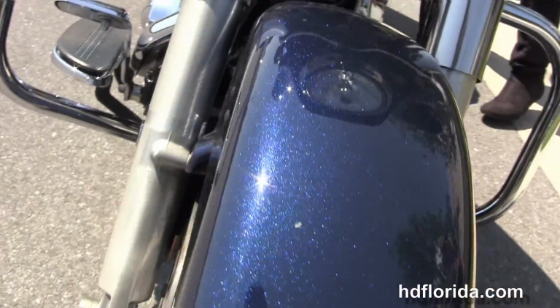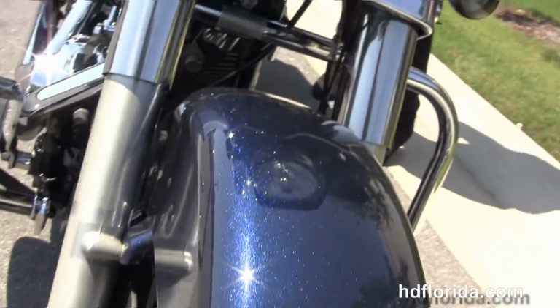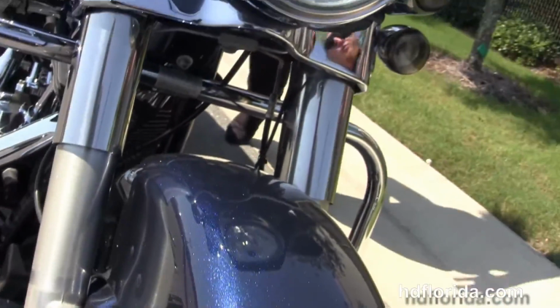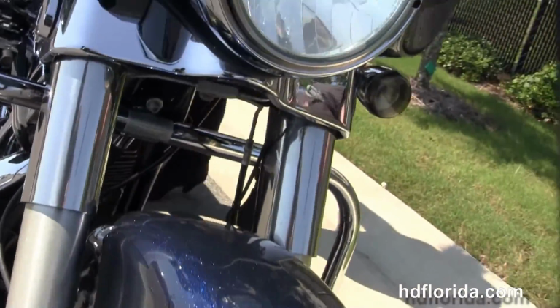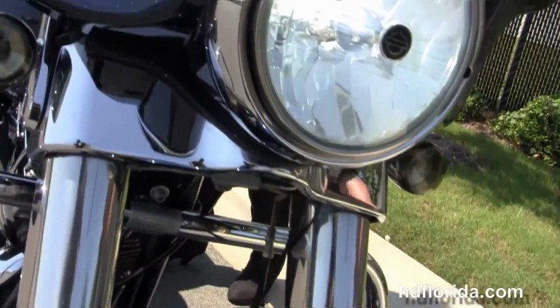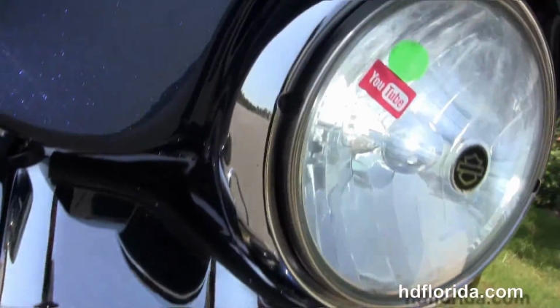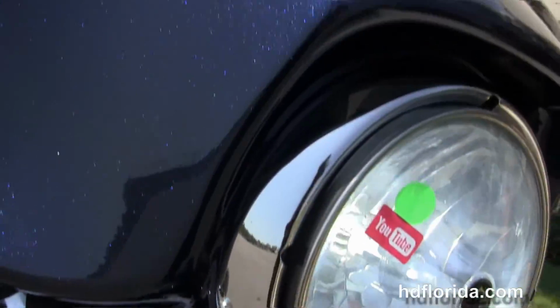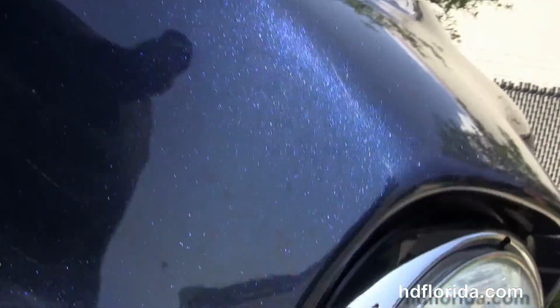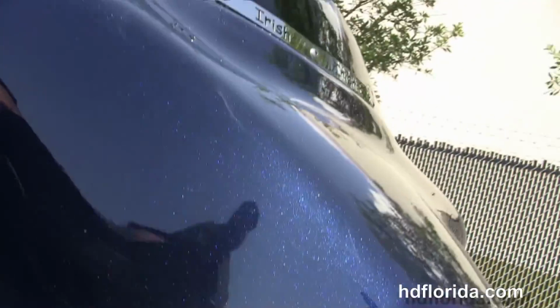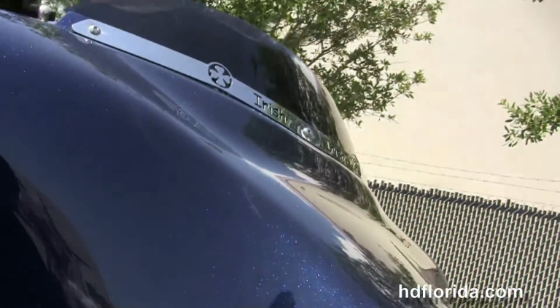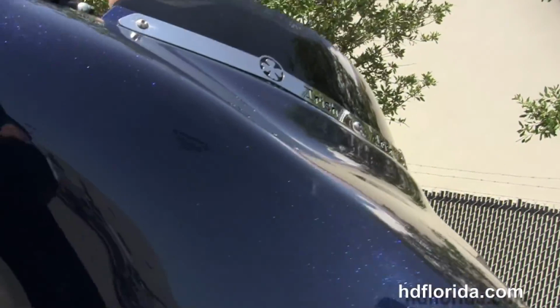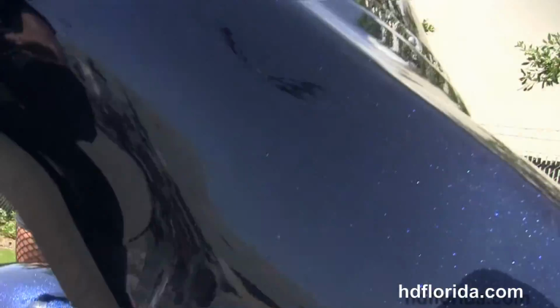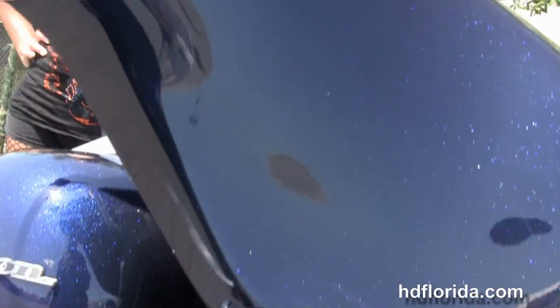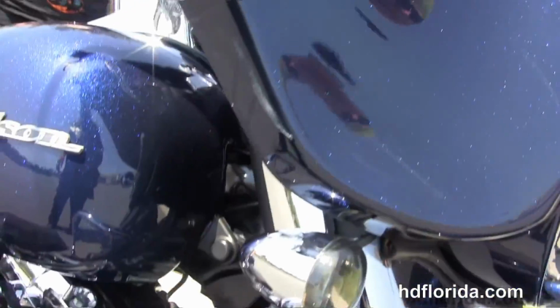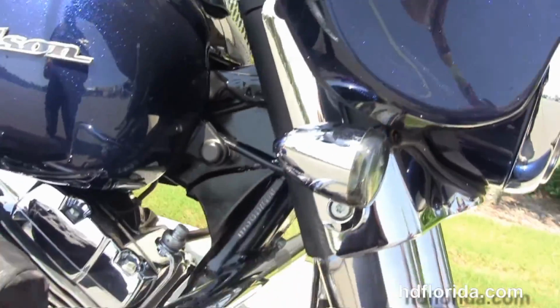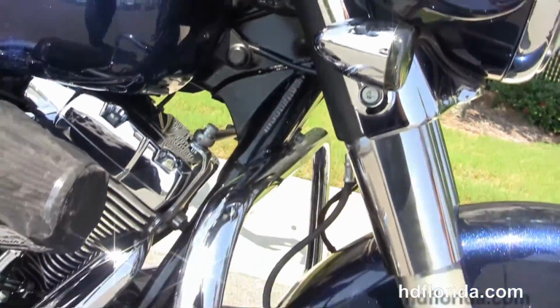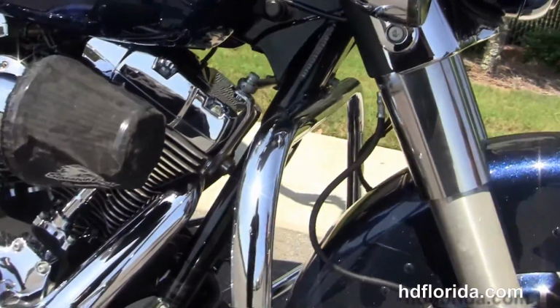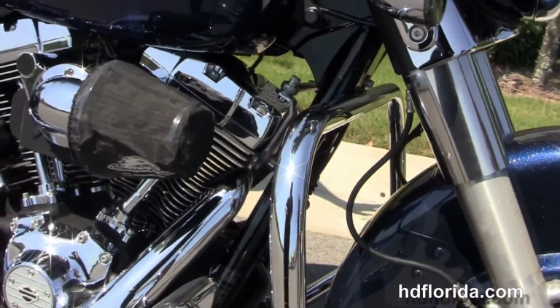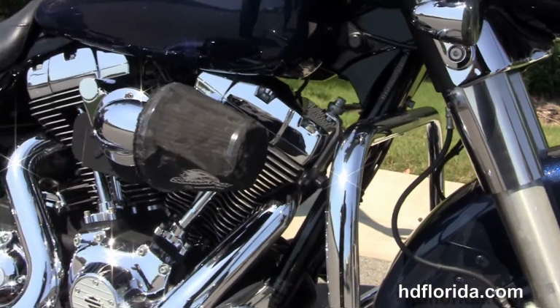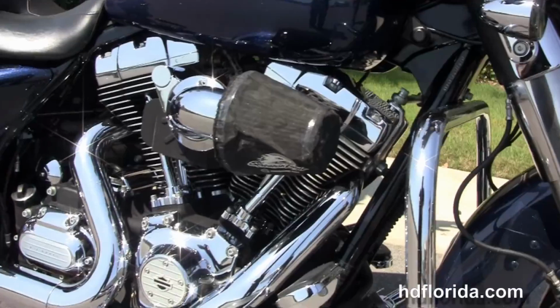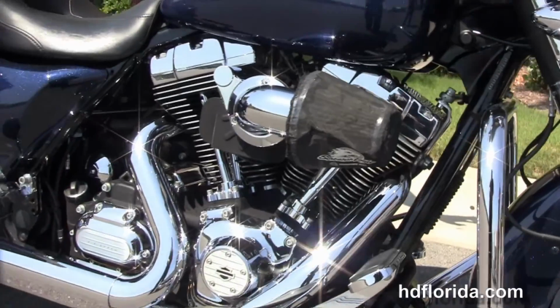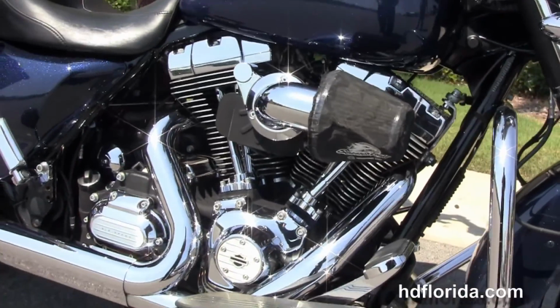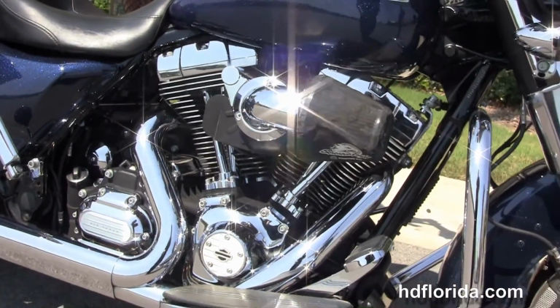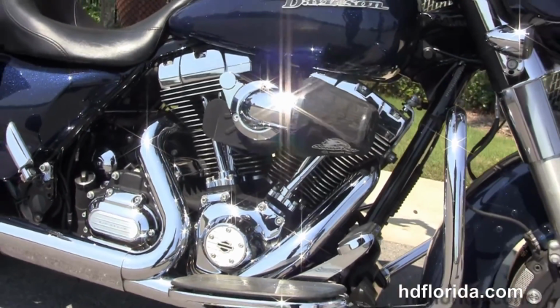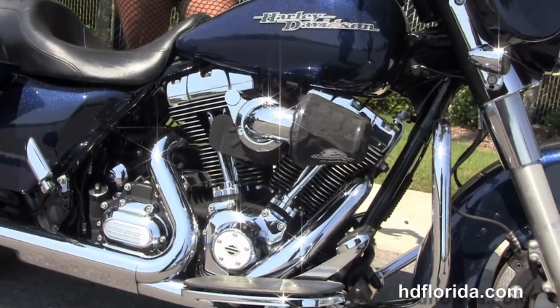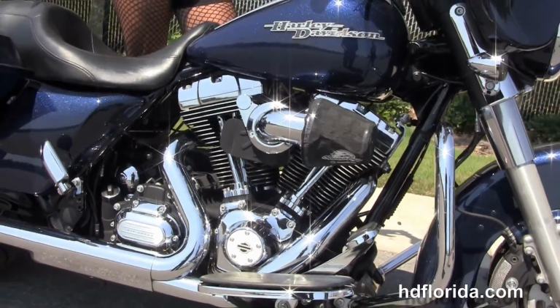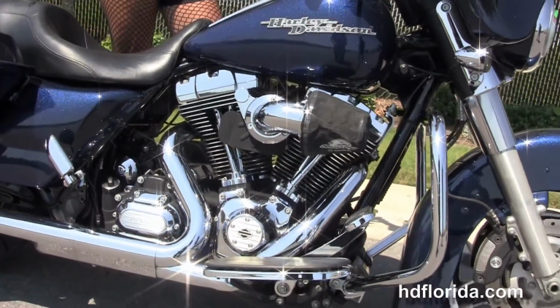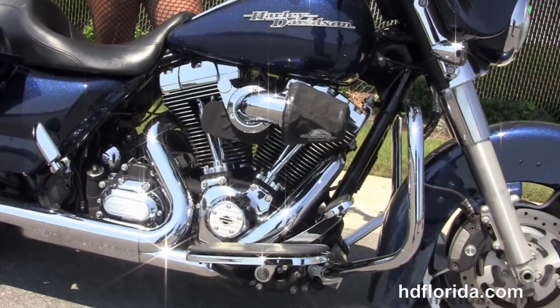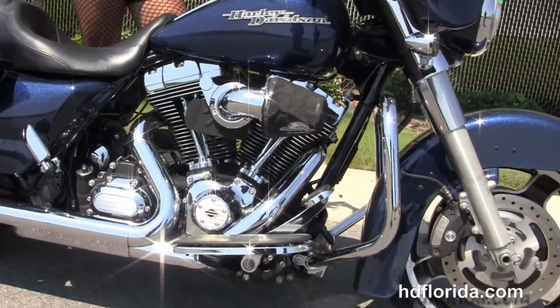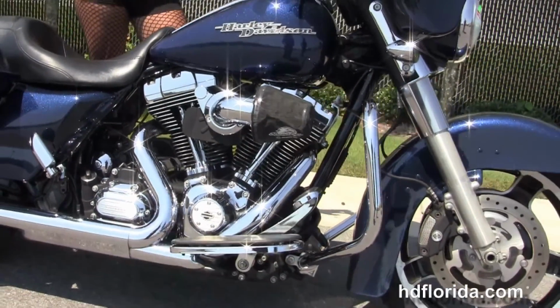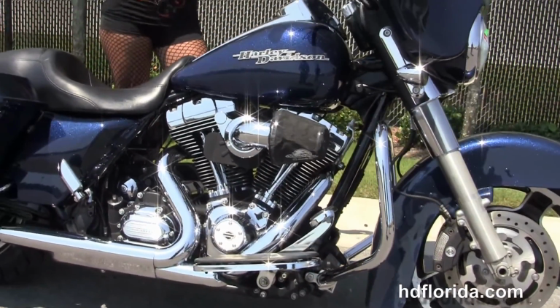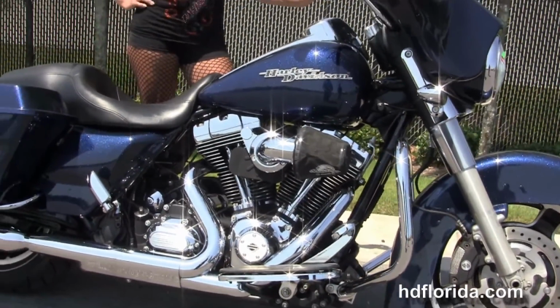It has the shorty smoked windshield out front with additional chrome windshield trim, upgraded smoked turn signal lenses, and a brand new tire out front. Options and accessories retail over $4,500.